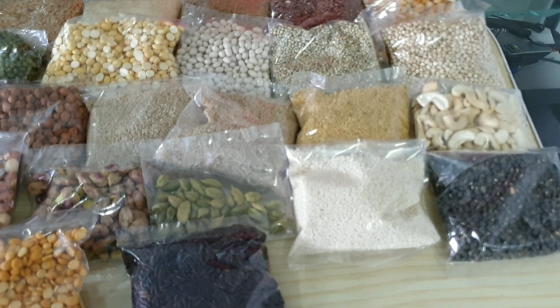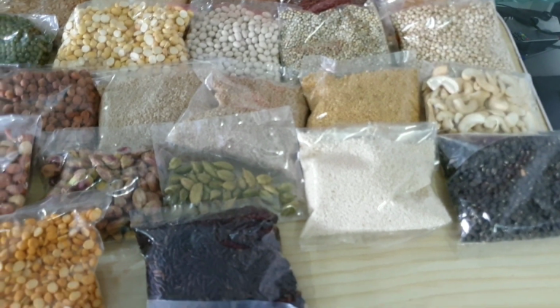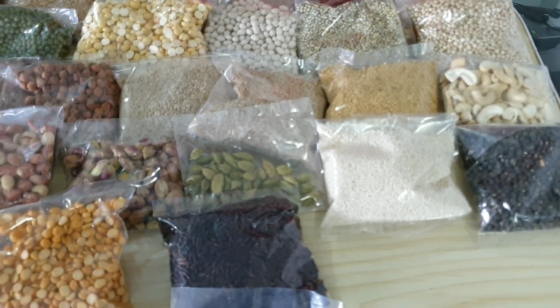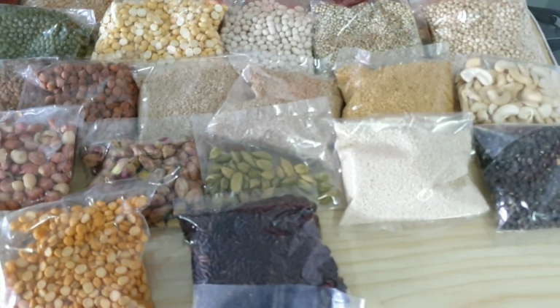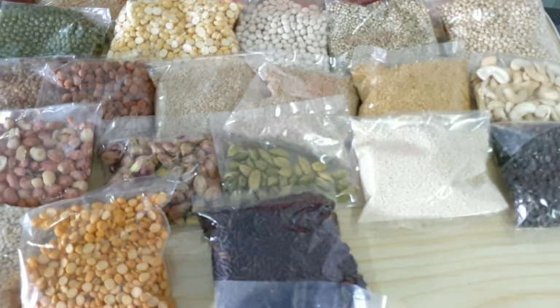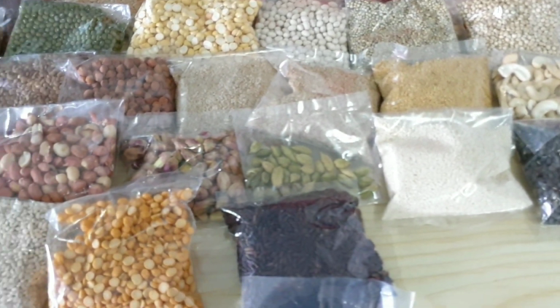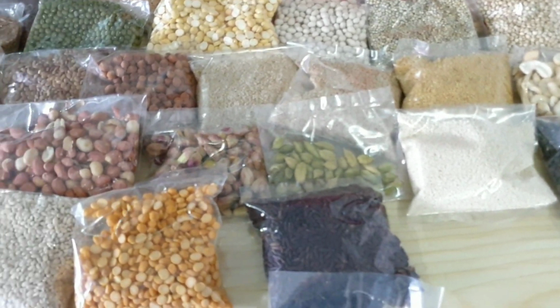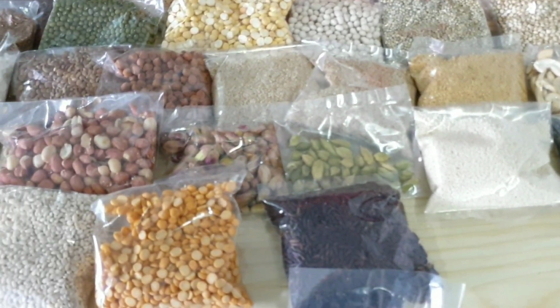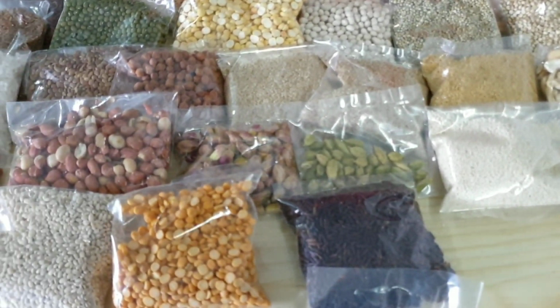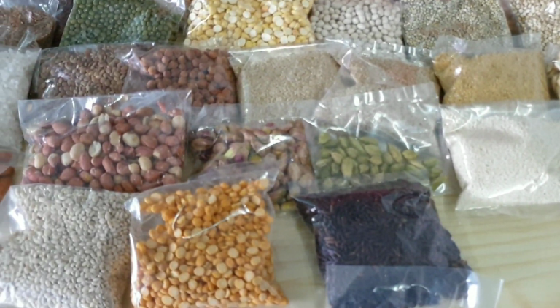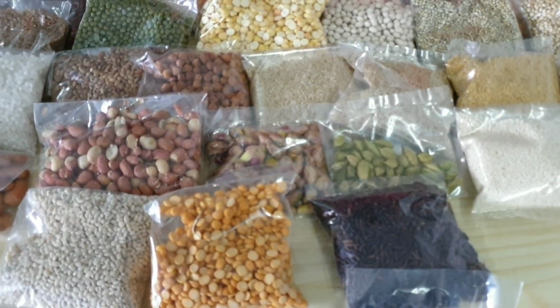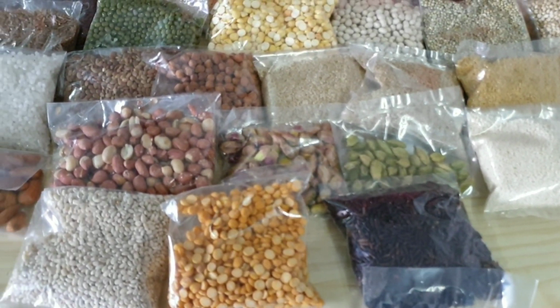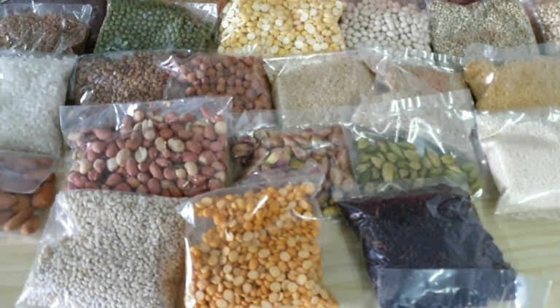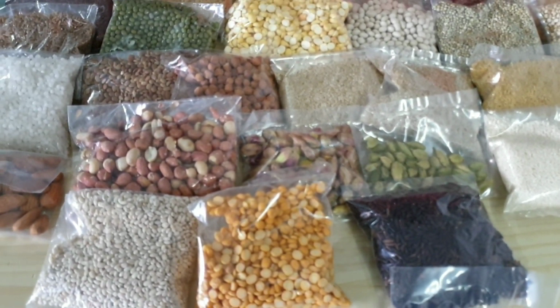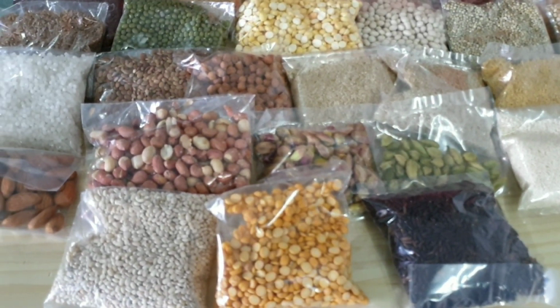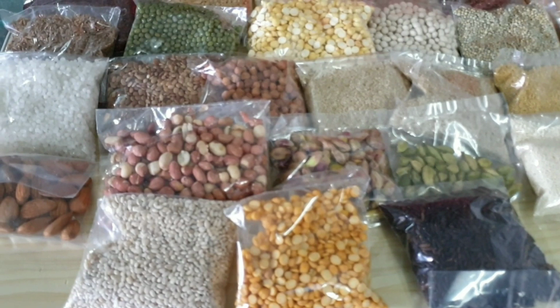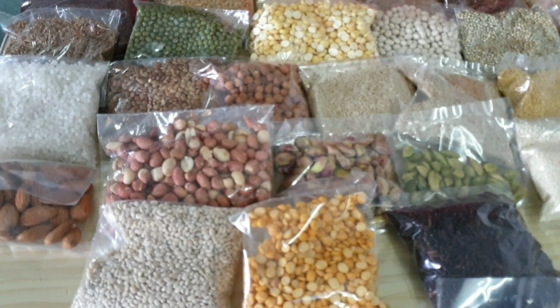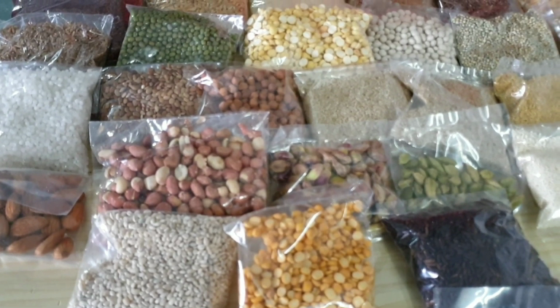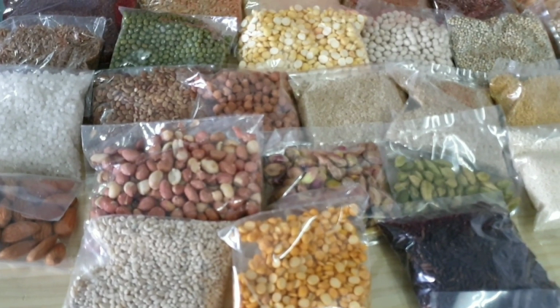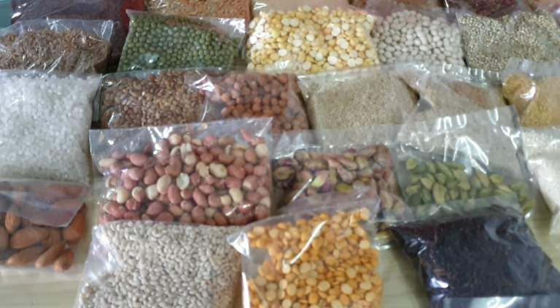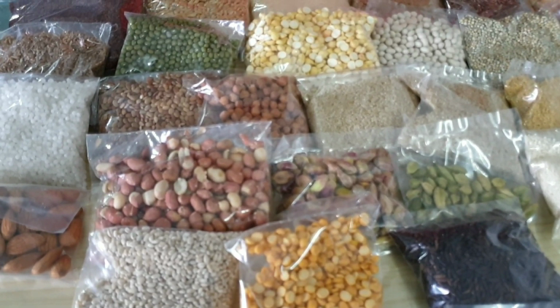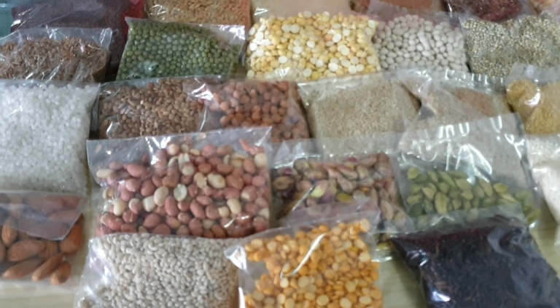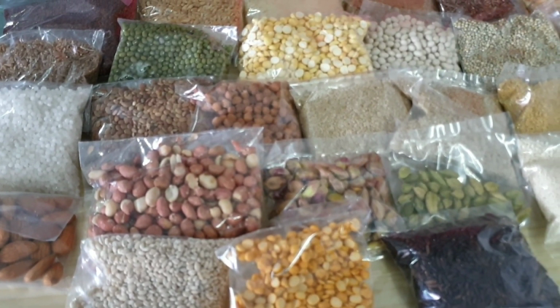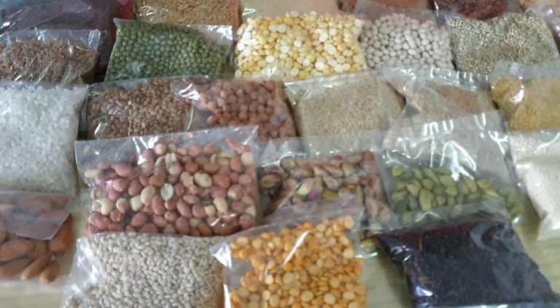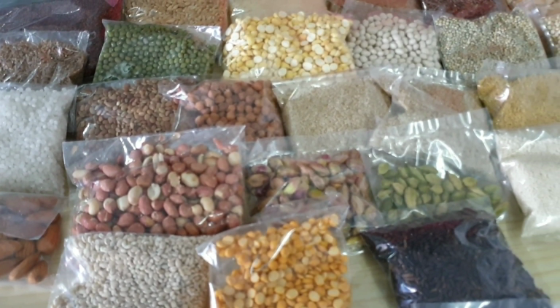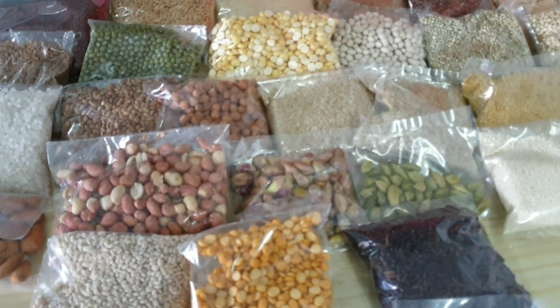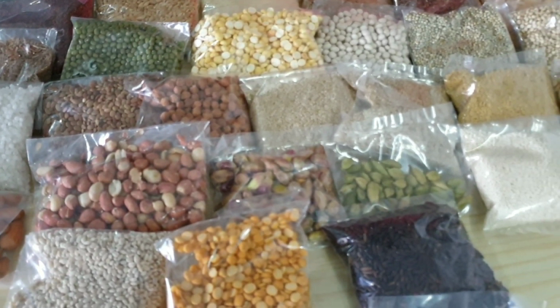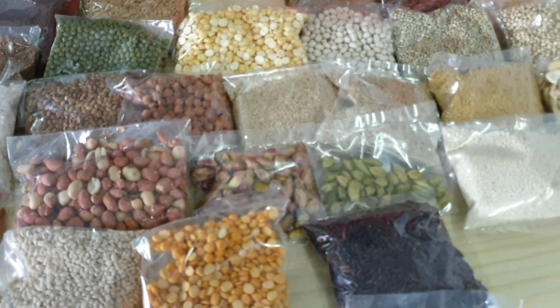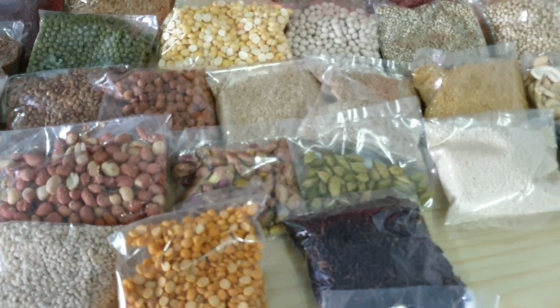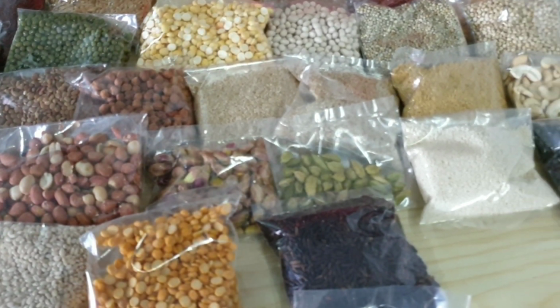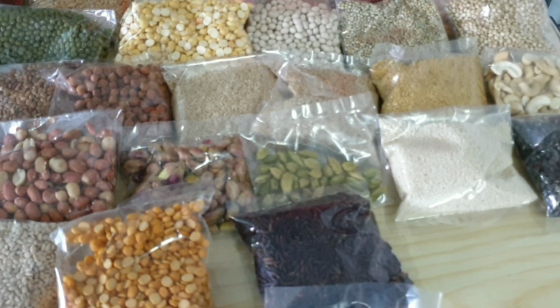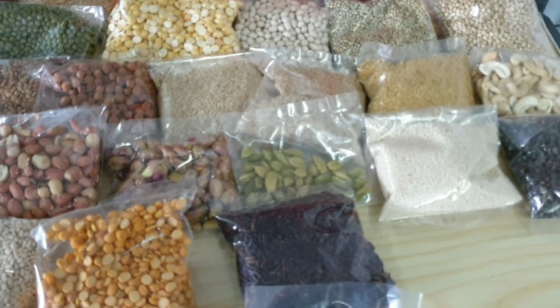Mundri Parupo Aampadu, Badaam Aampadu, Pista Aampadu, Eelakka 15 Numbers, Vair Kadla Nouru, Barli Arisi Nouru, ULundu Nouru, Mungil Arisi Nouru, Kavani Arisi Nouru, Kadla Parupo Nouru.